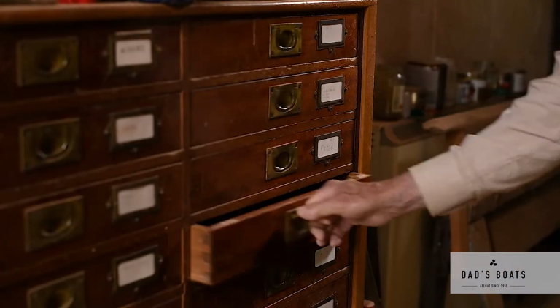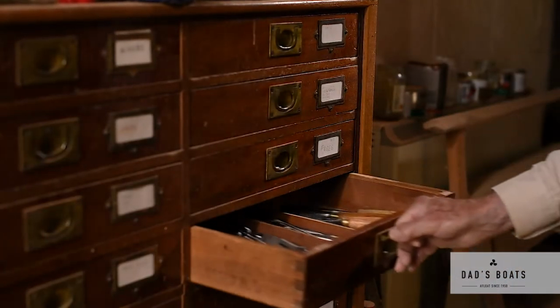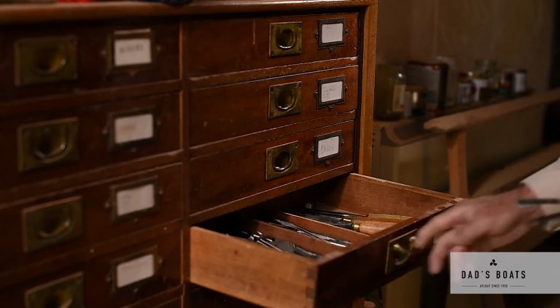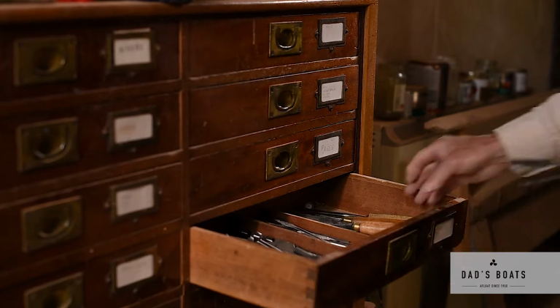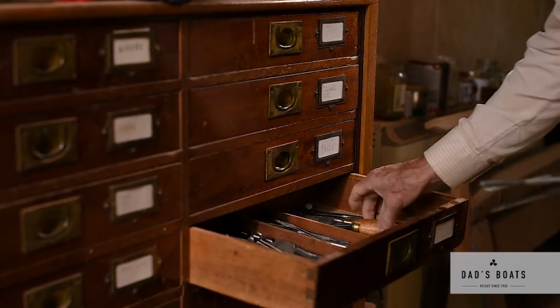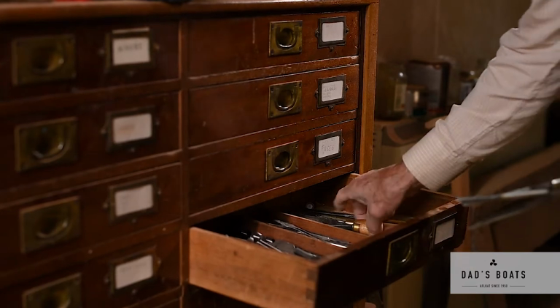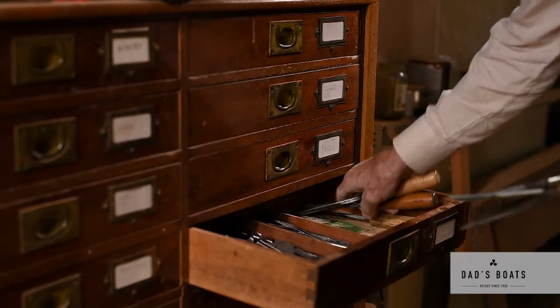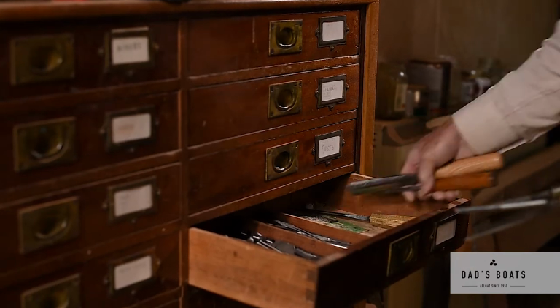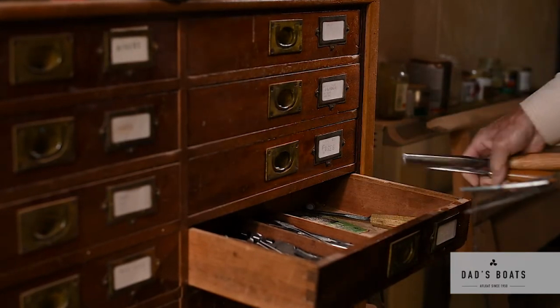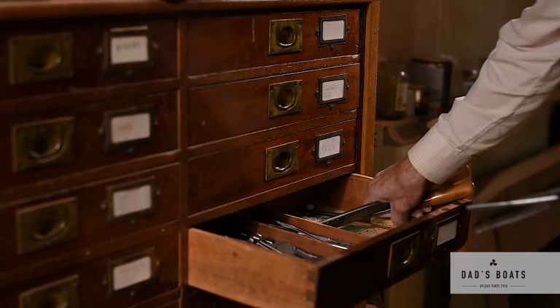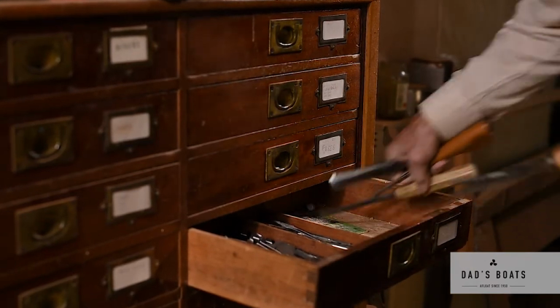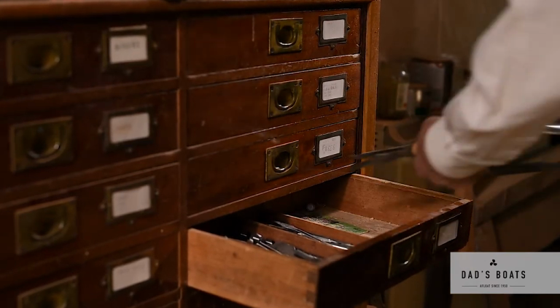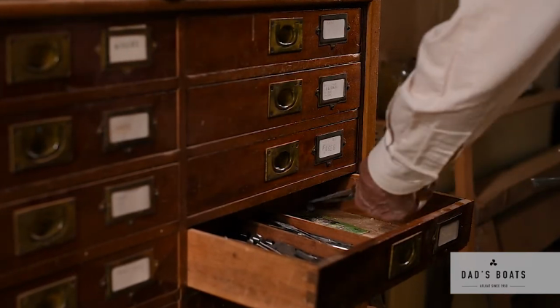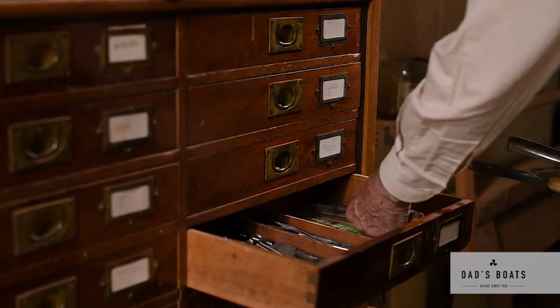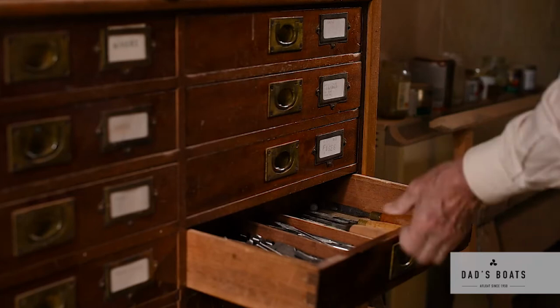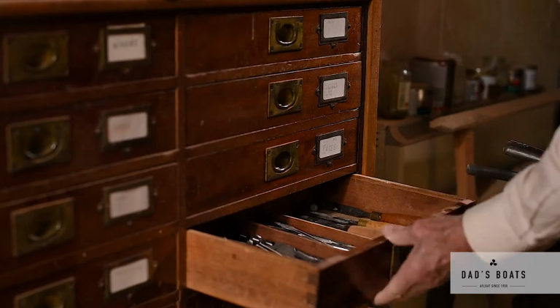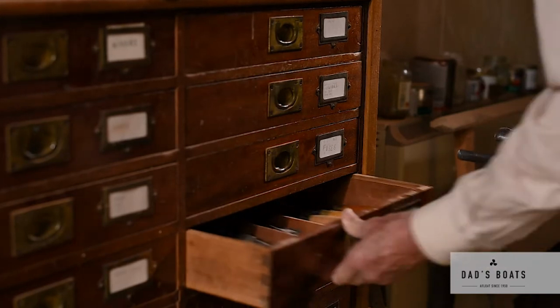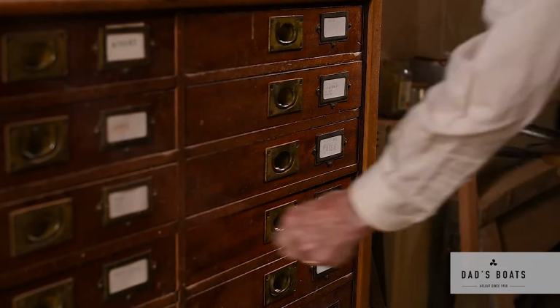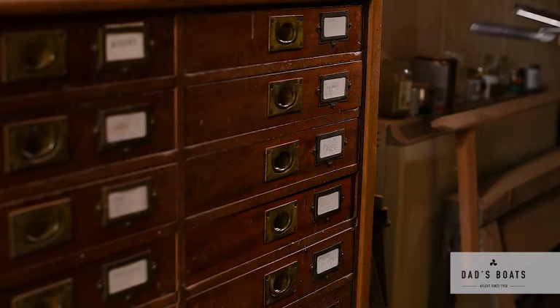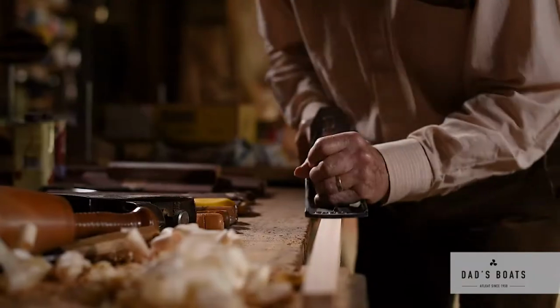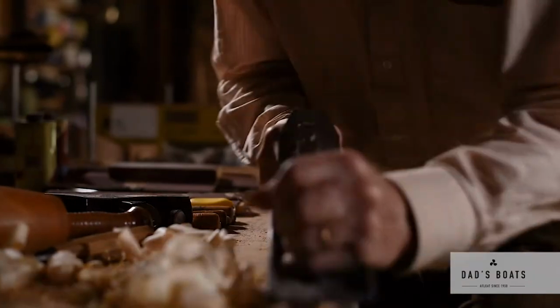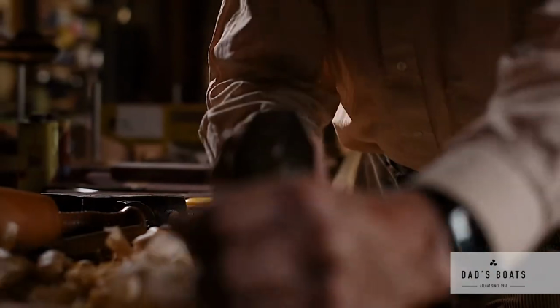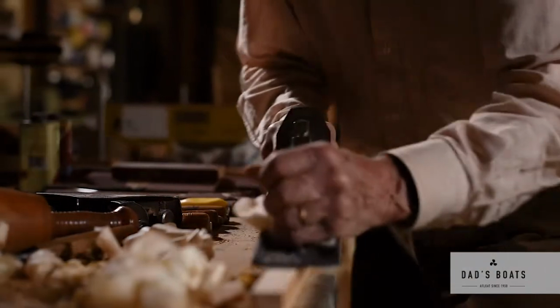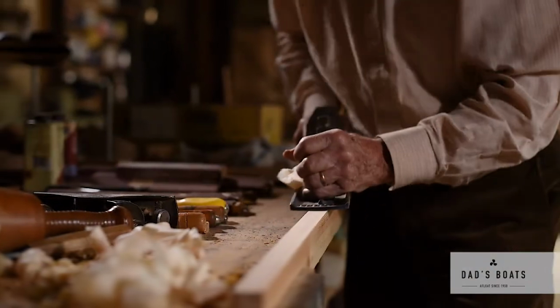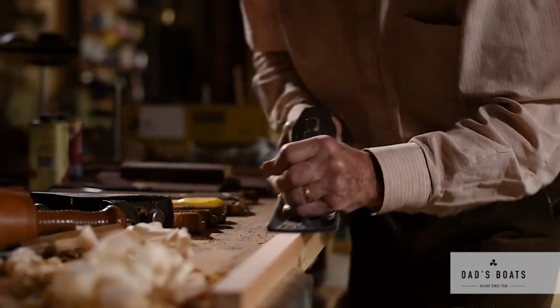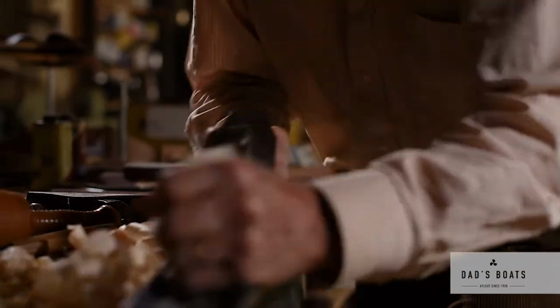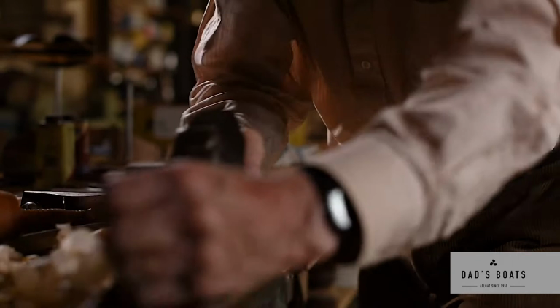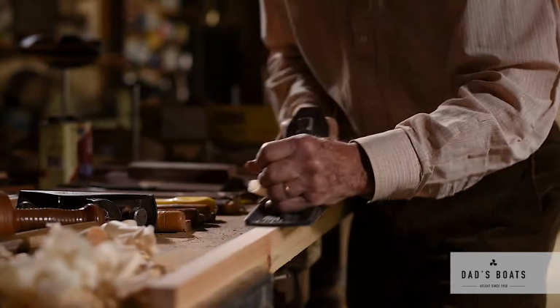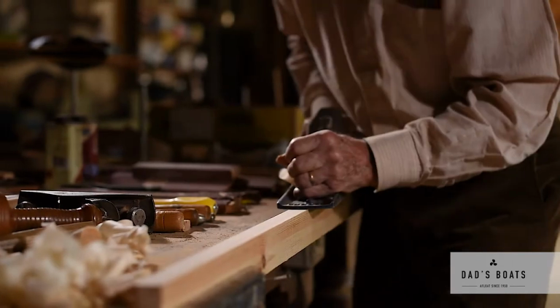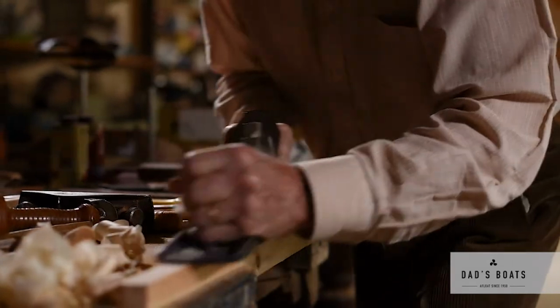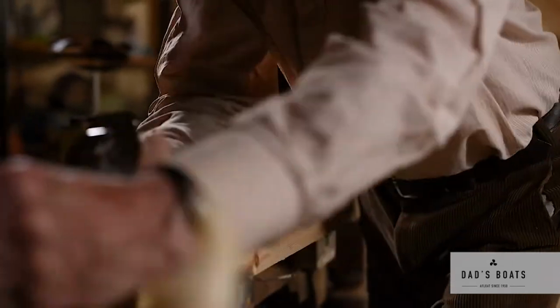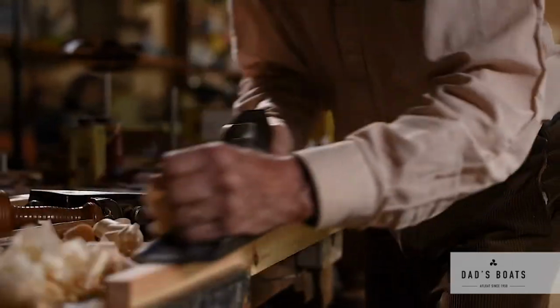Everybody I speak to seems to have a problem about how can you make a propeller — how do you do it, what do you do? Because you have to have the grain going along each blade.